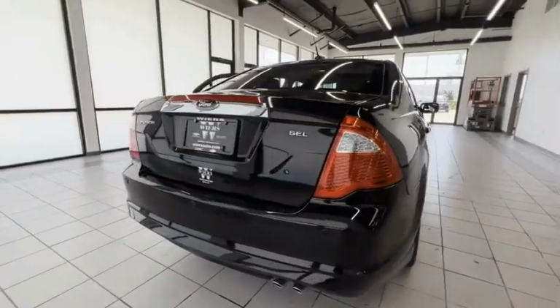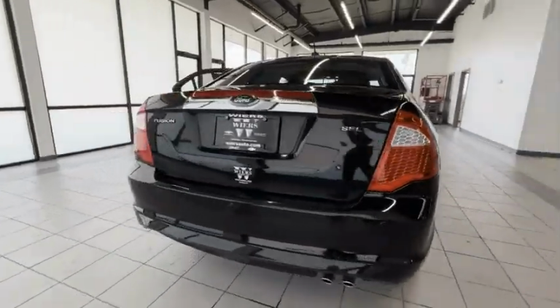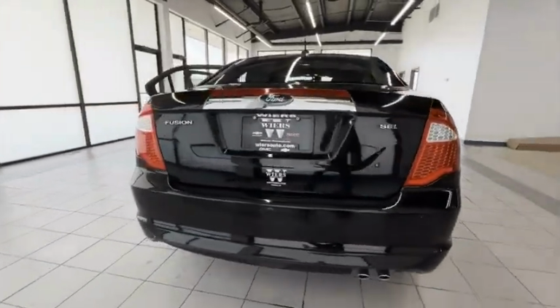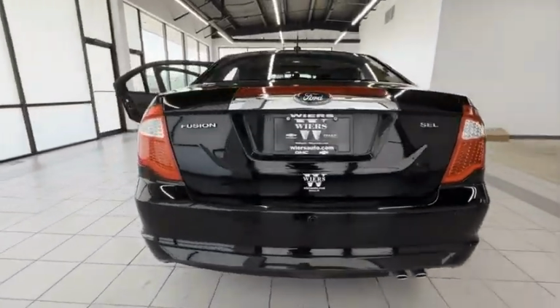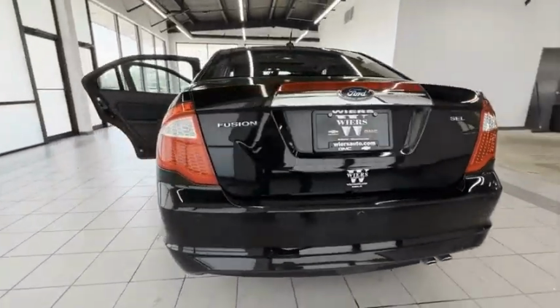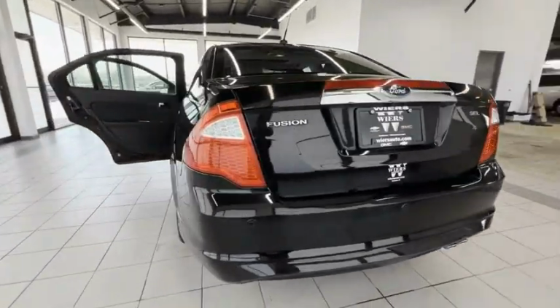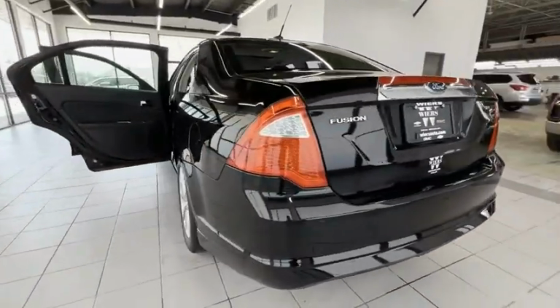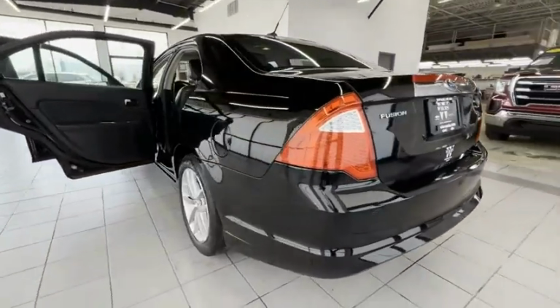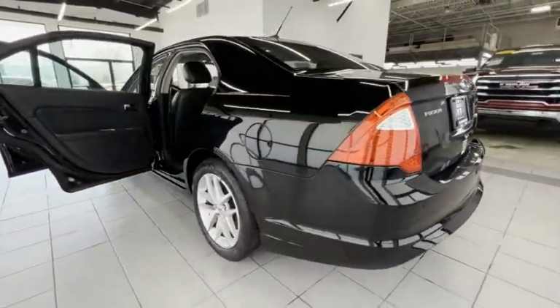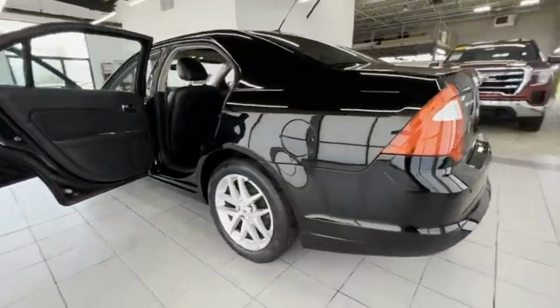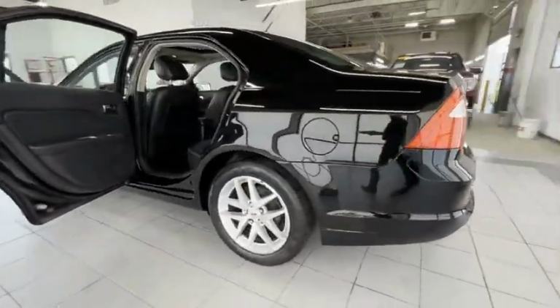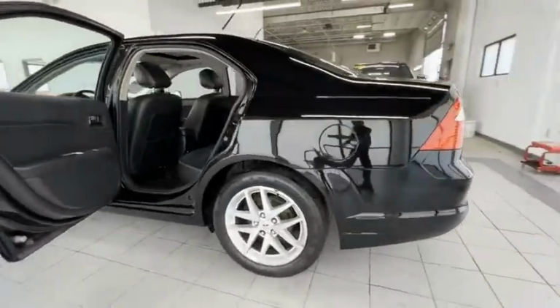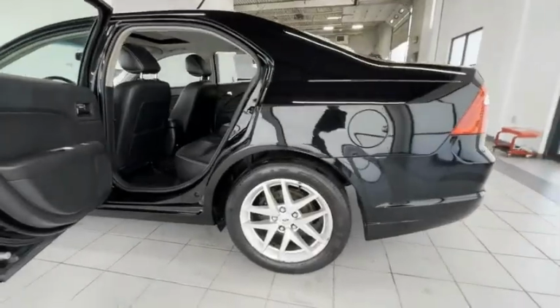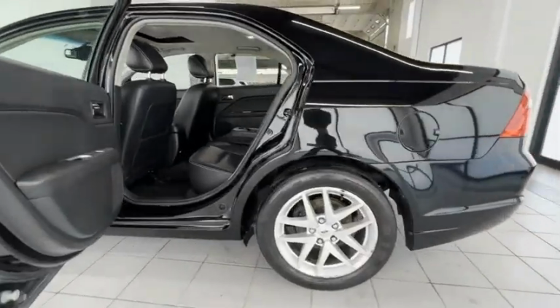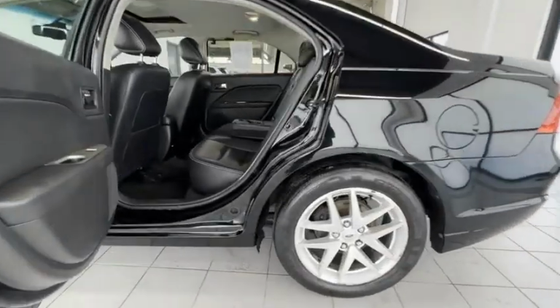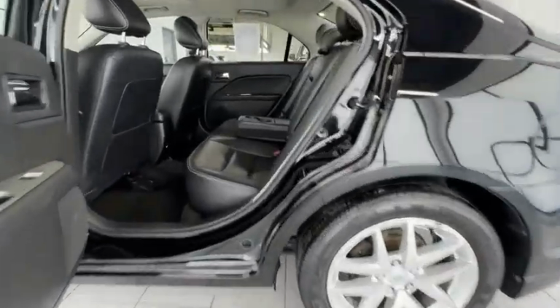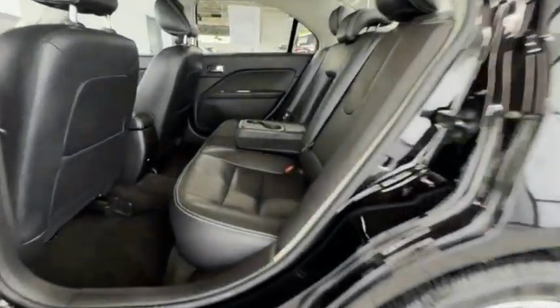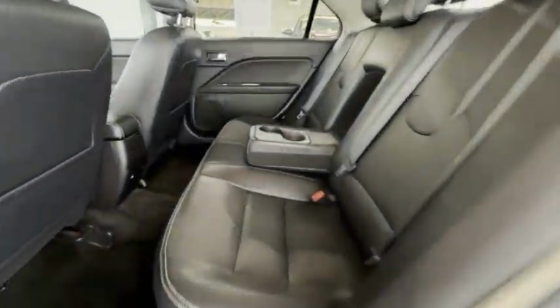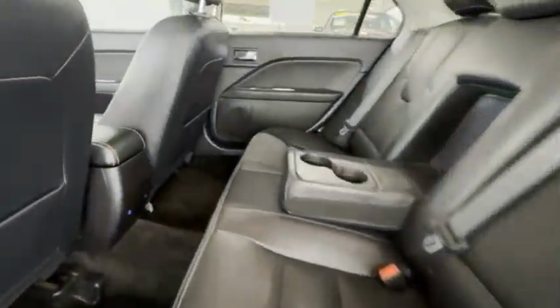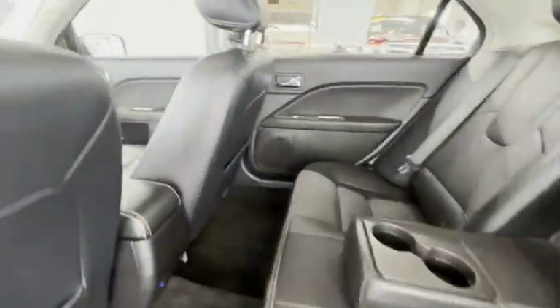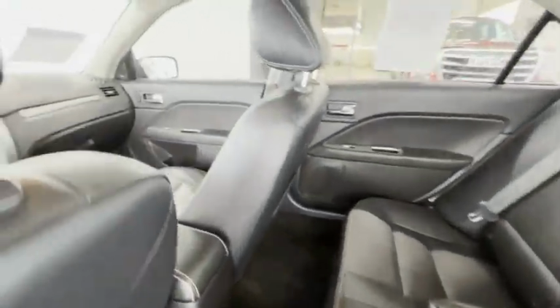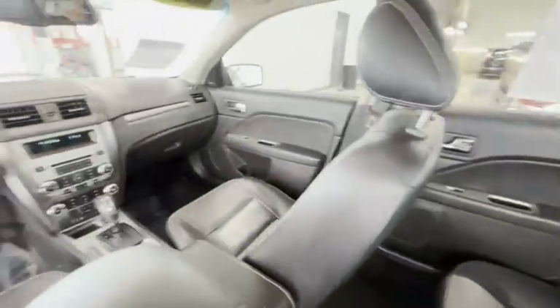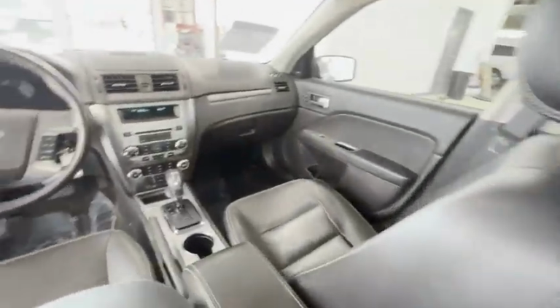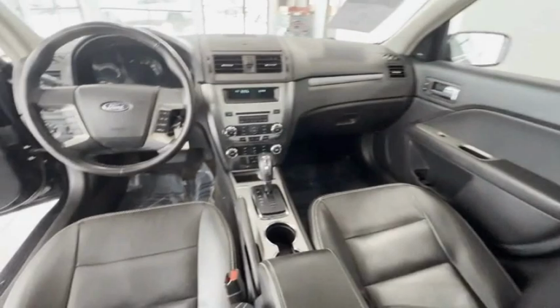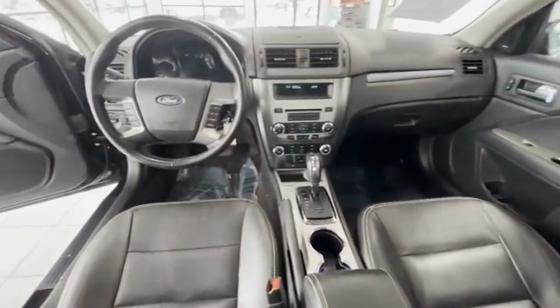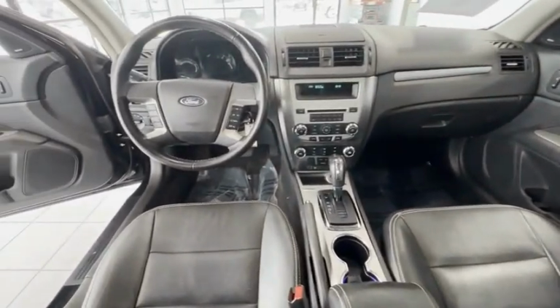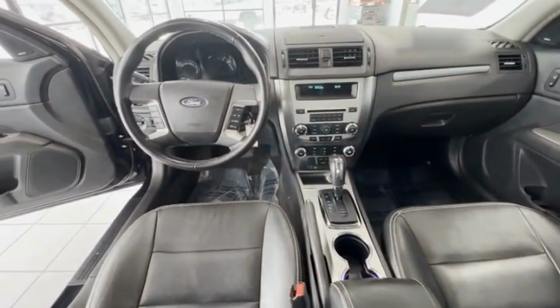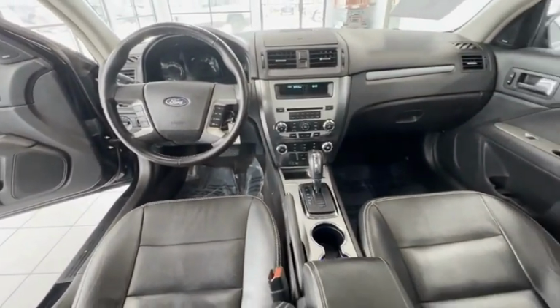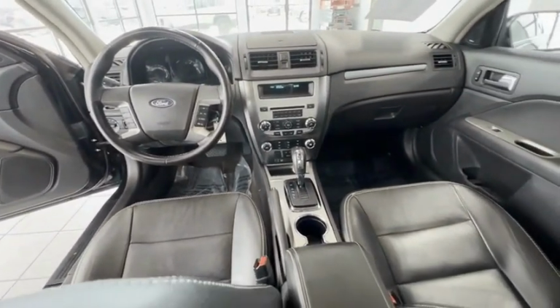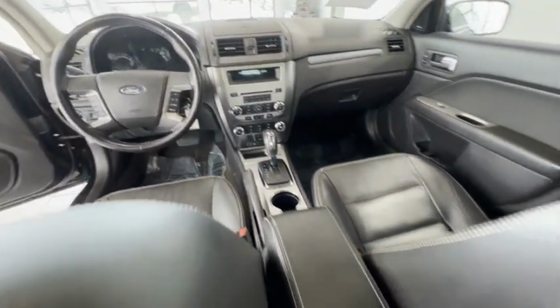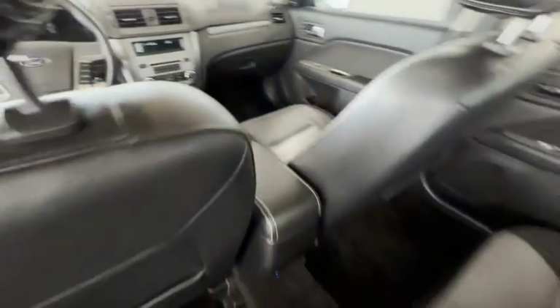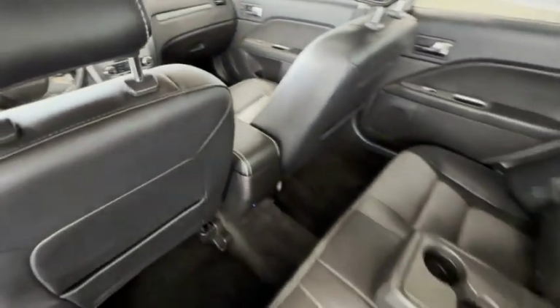Electronic stability control, brake assist, traction control, remote keyless entry, fog lights, speed control, four-wheel disc brakes, rear window defroster, Sirius satellite radio, heated front seats.